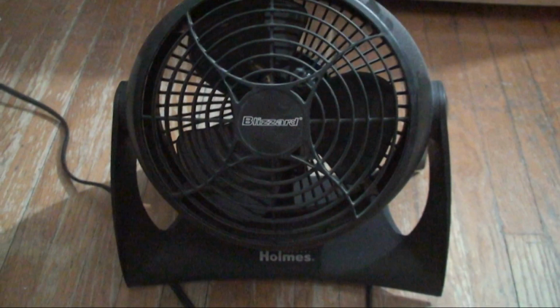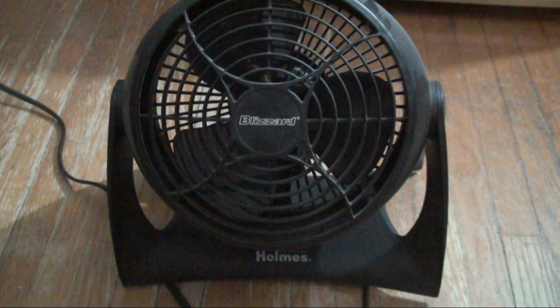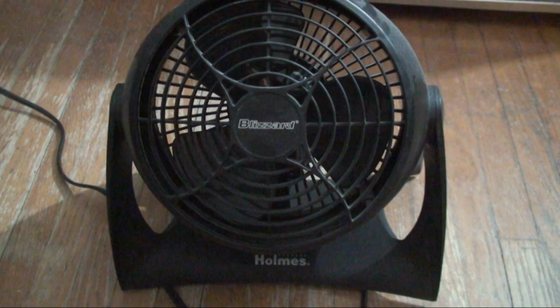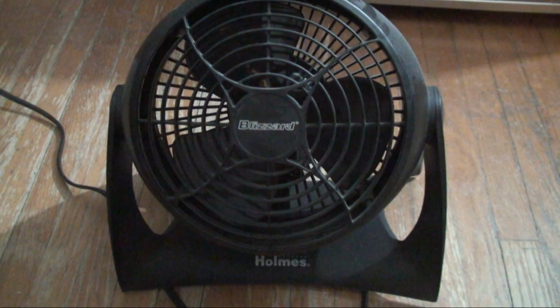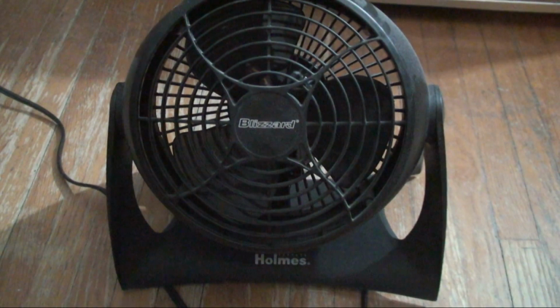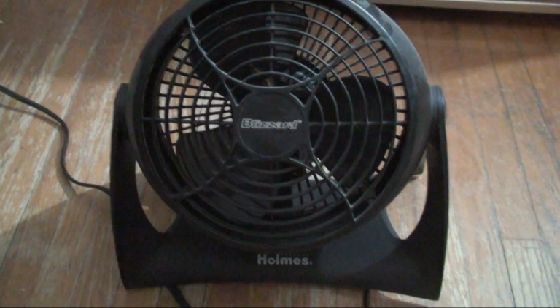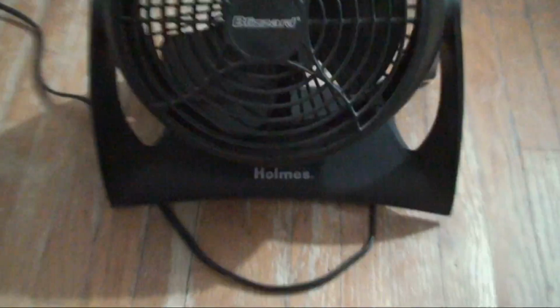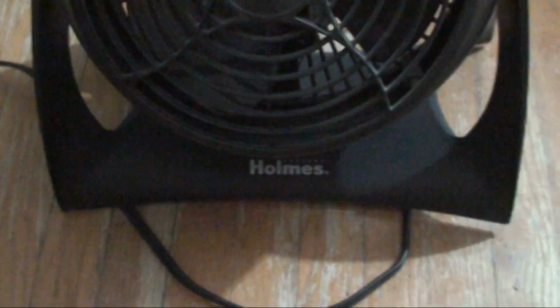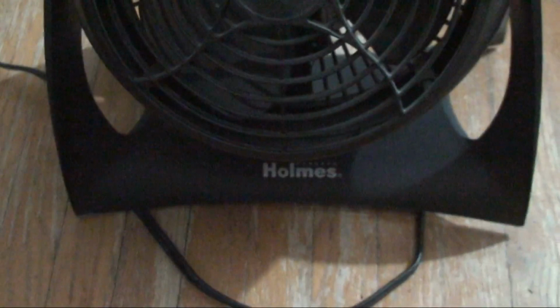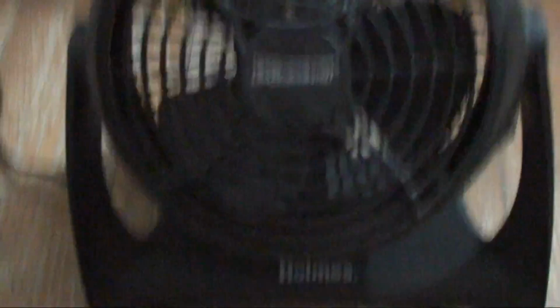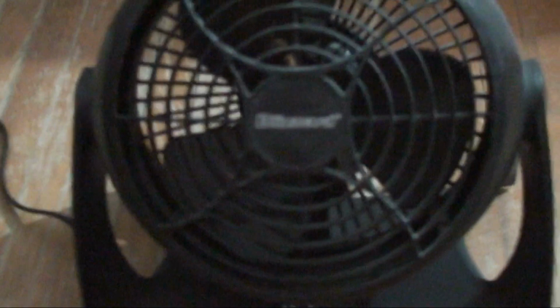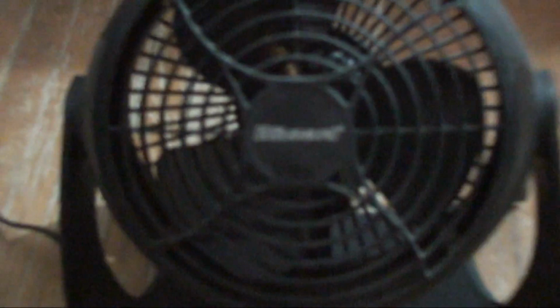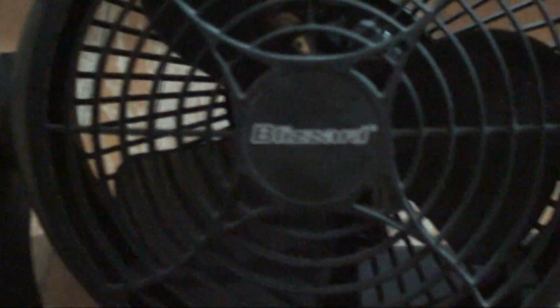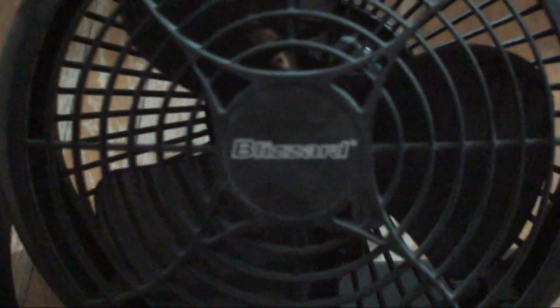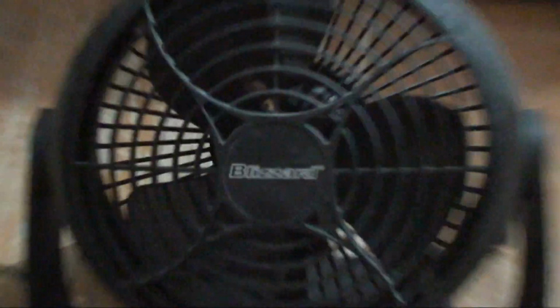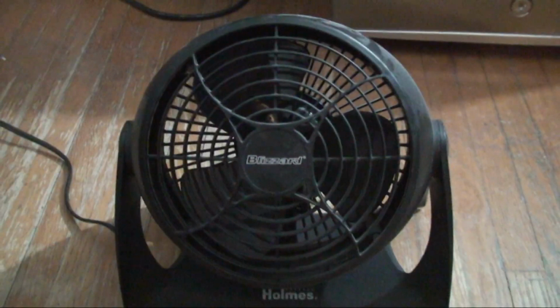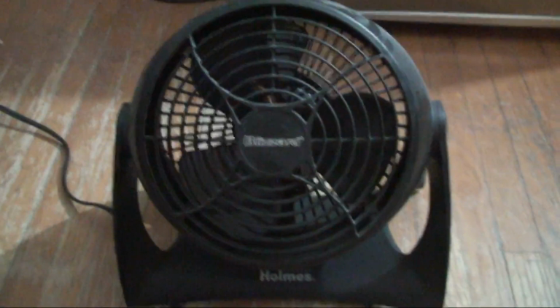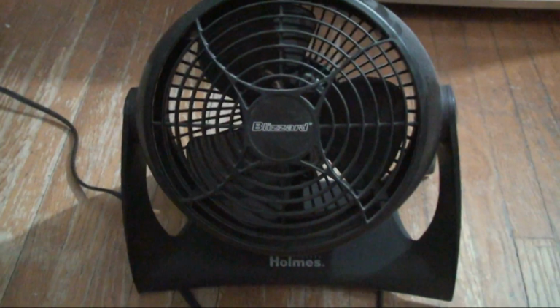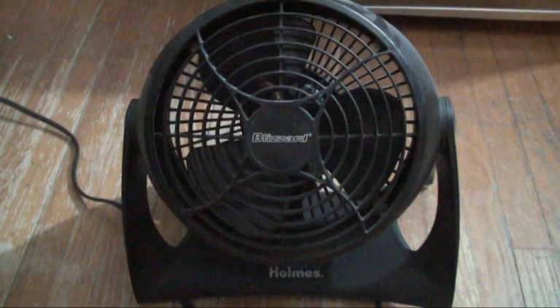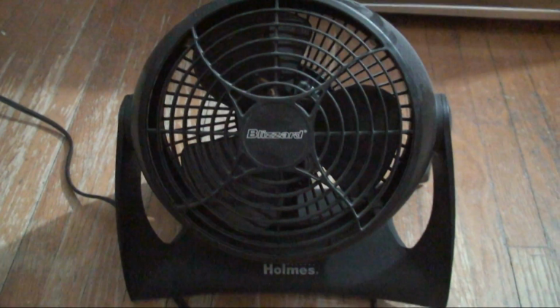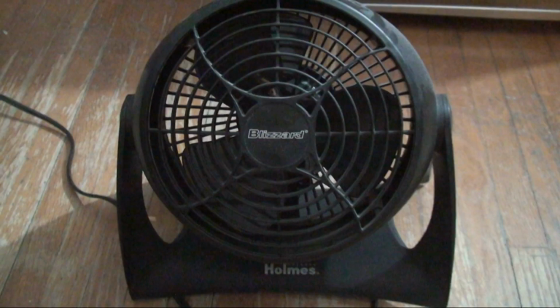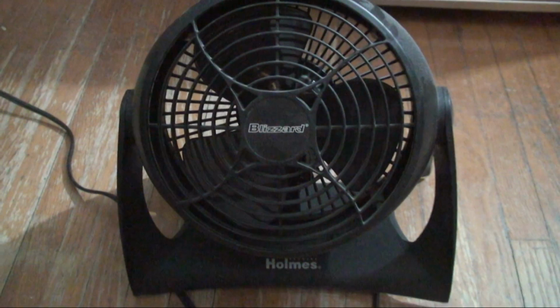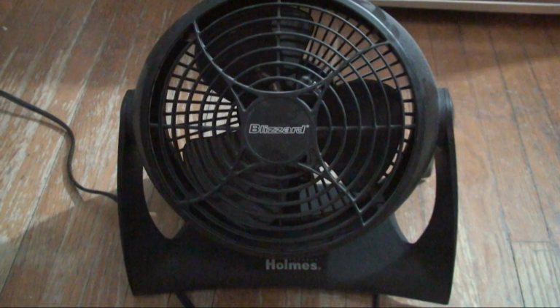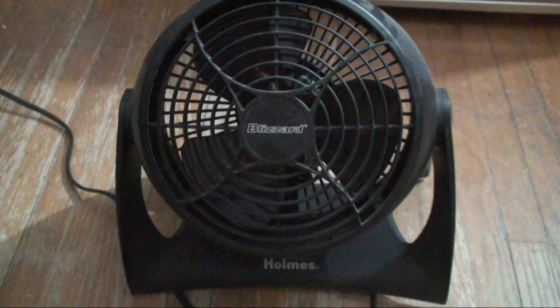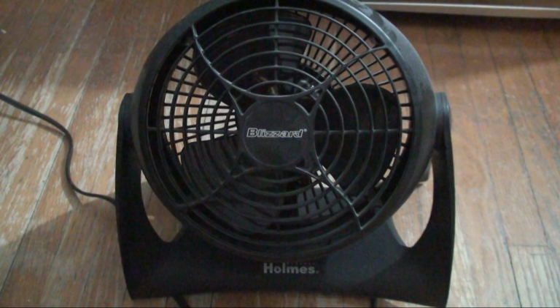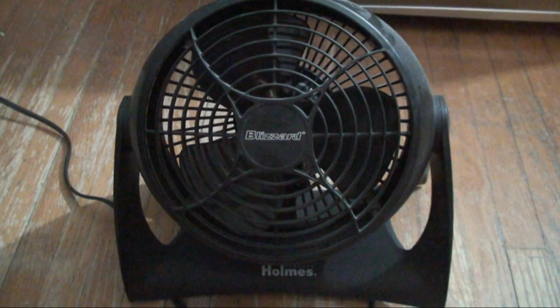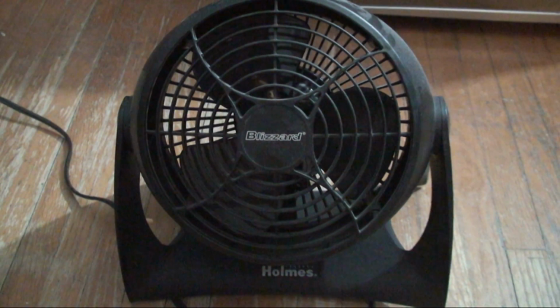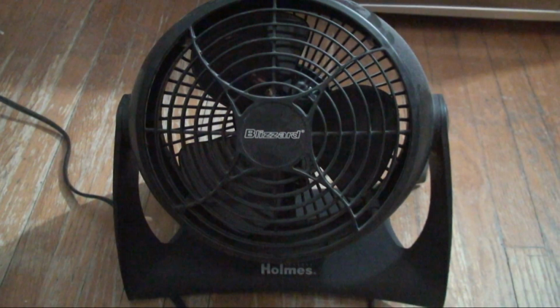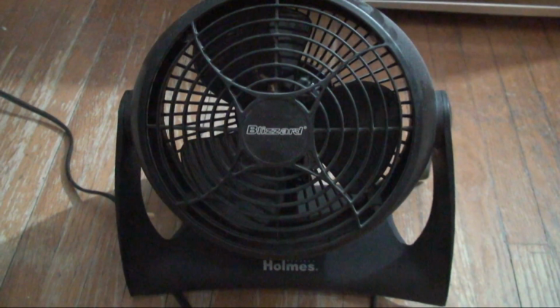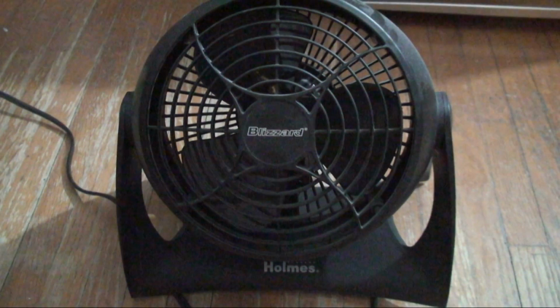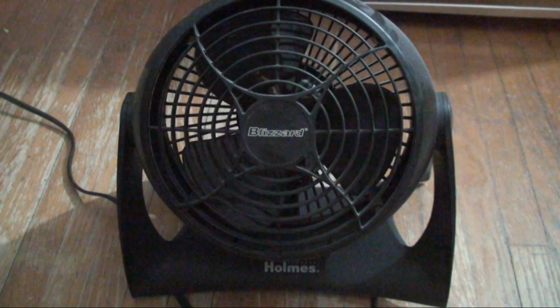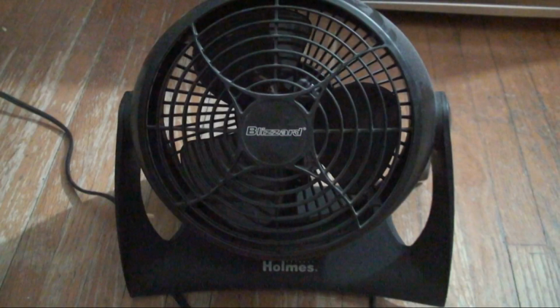Hello all, this is DecoFanBlade, and today I bring you this Holmes Blizzard fan — there it is. Got this roughly around, I would say, years ago at Bed Bath & Beyond.